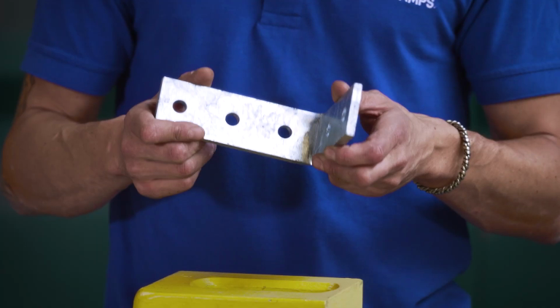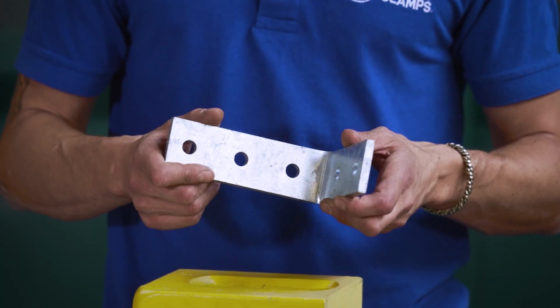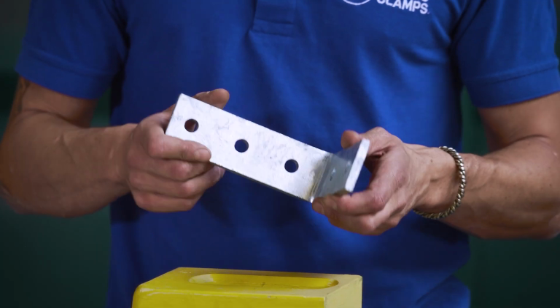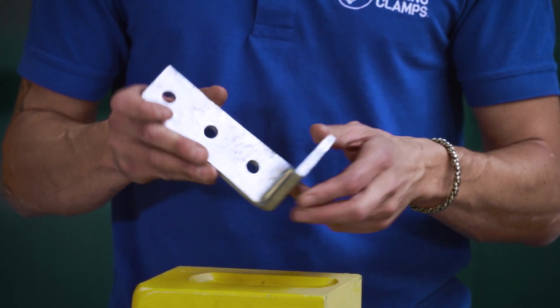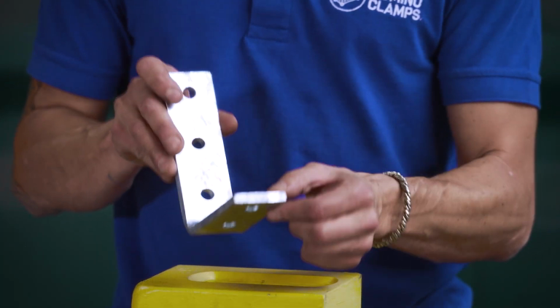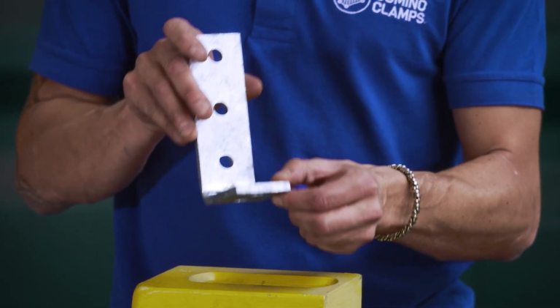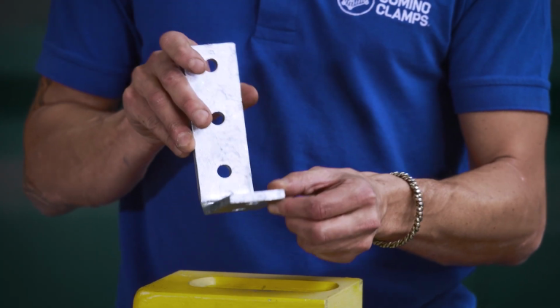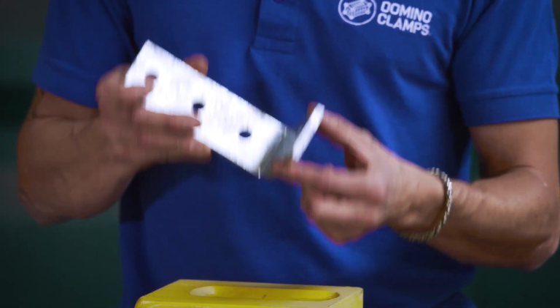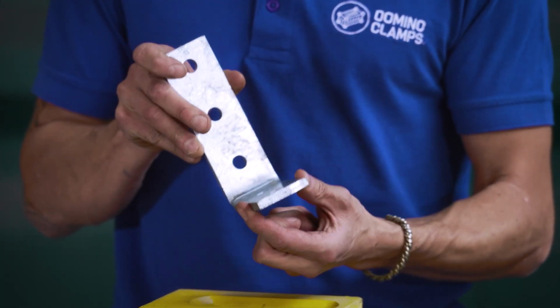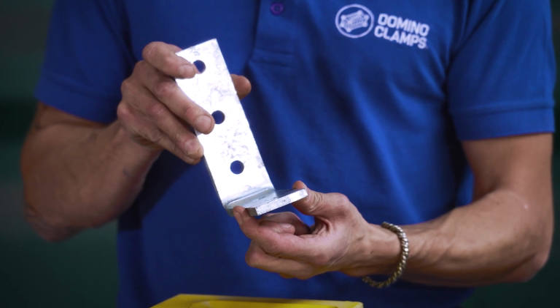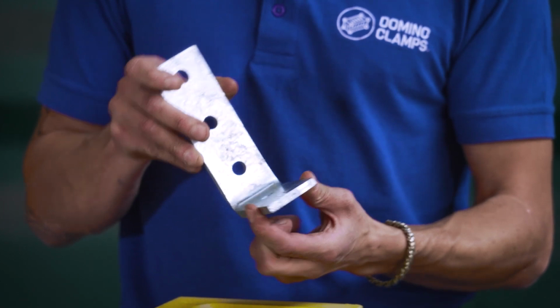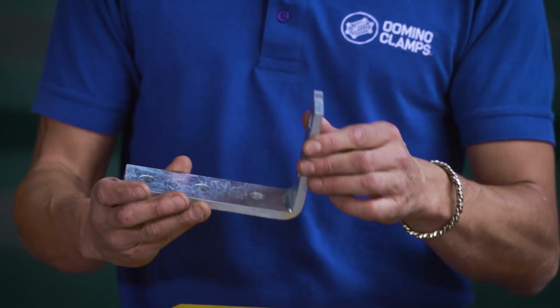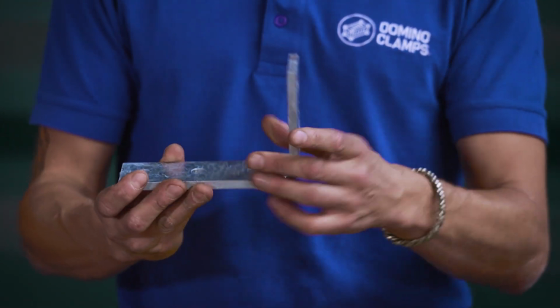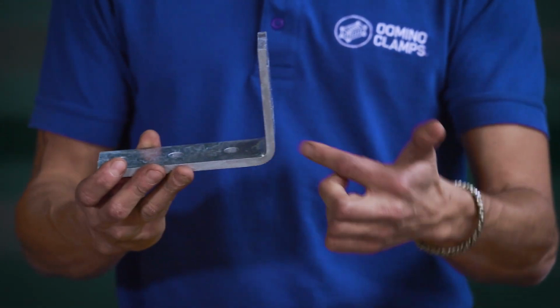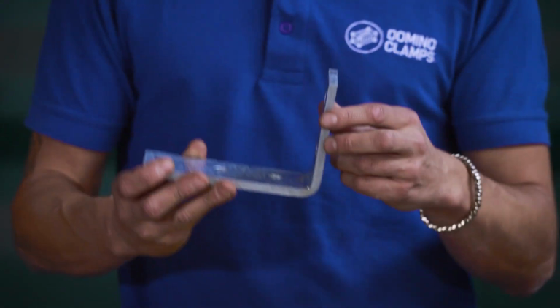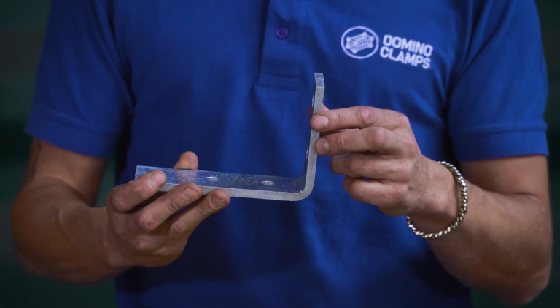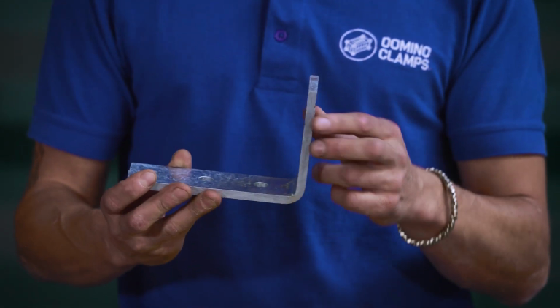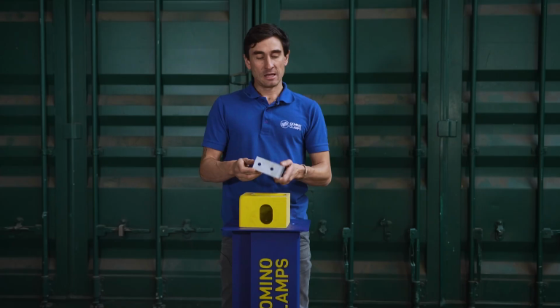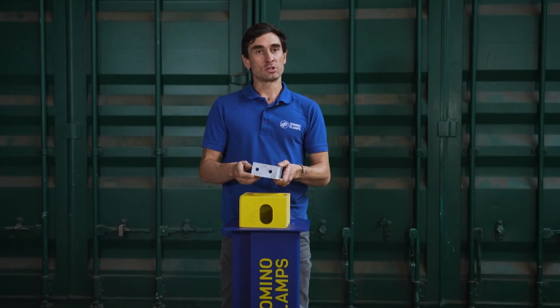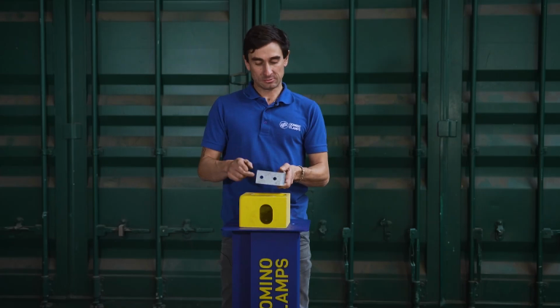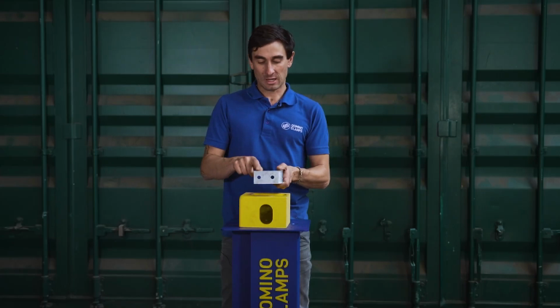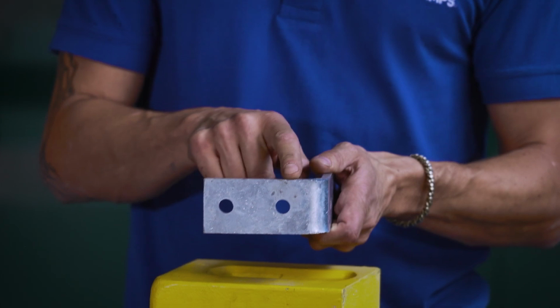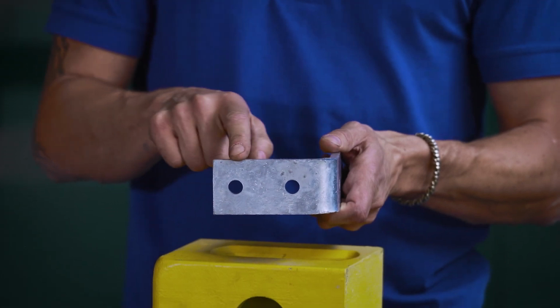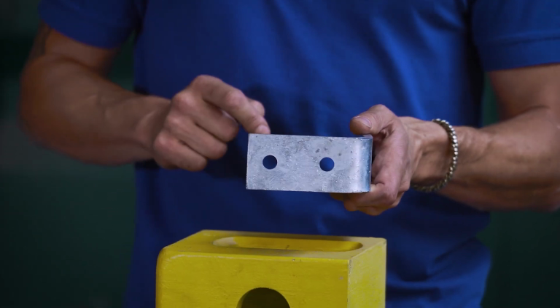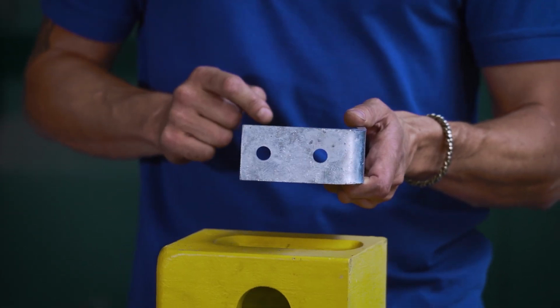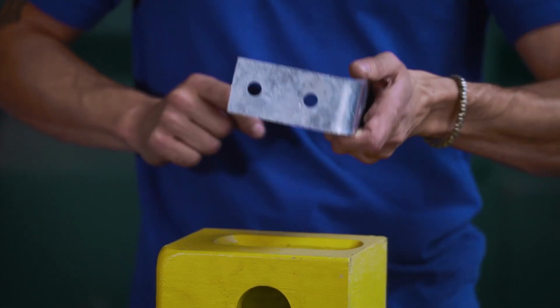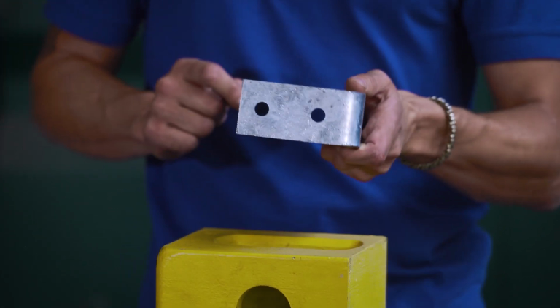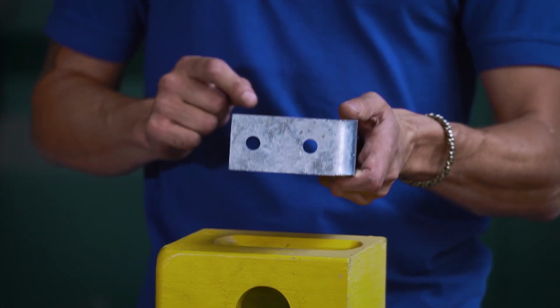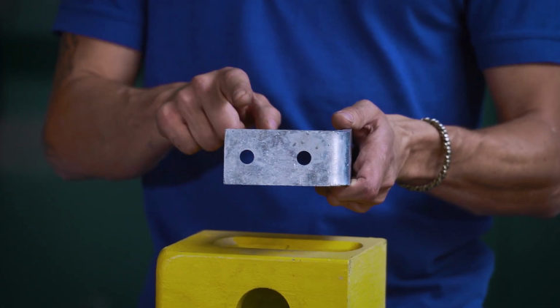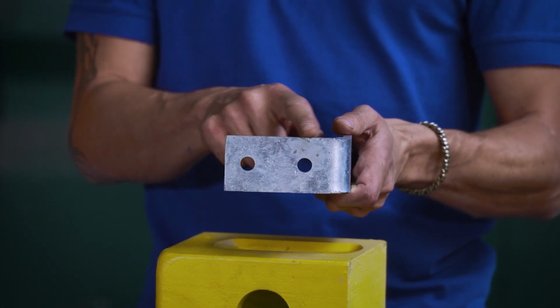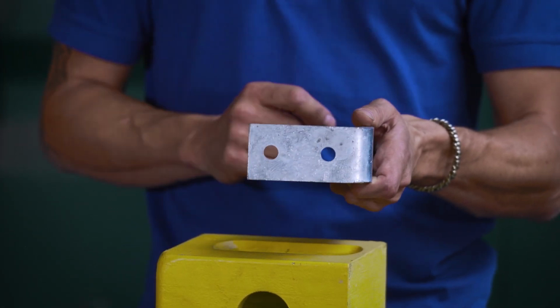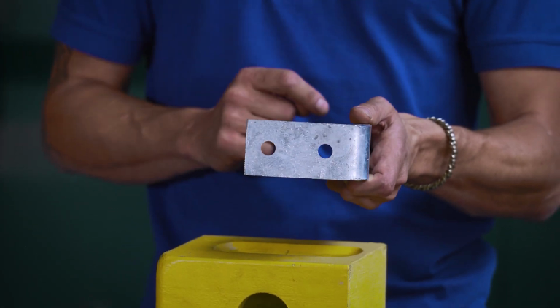The framing bracket is made from 8 millimeter thick, 50 millimeter wide flat bar. It's been bent at a right angle as you can see. Here on the short side we have two holes for M12 or half inch bolts, spaced 50 millimeters apart.